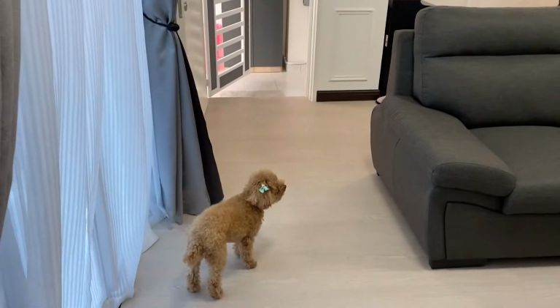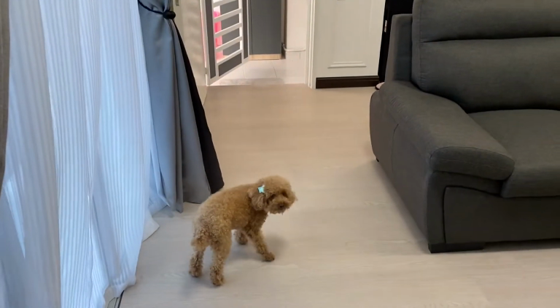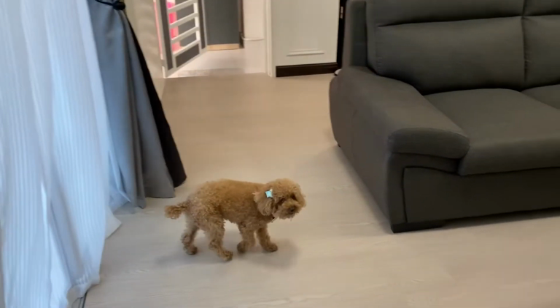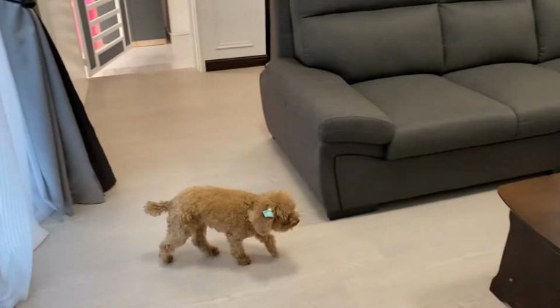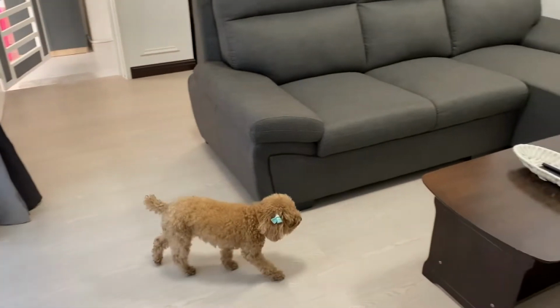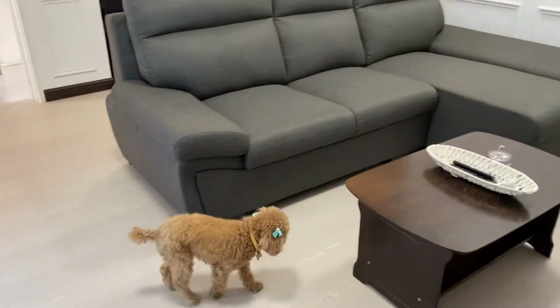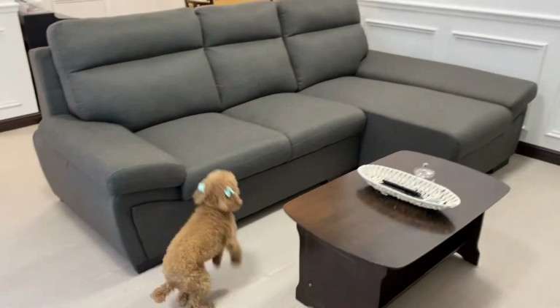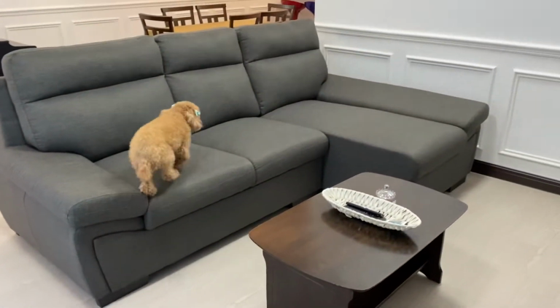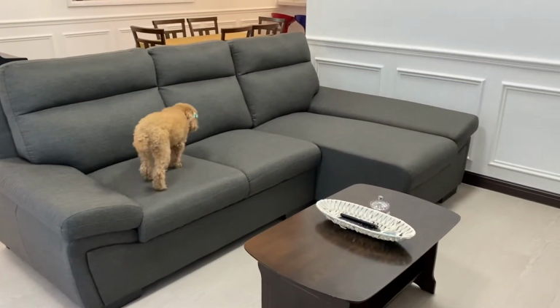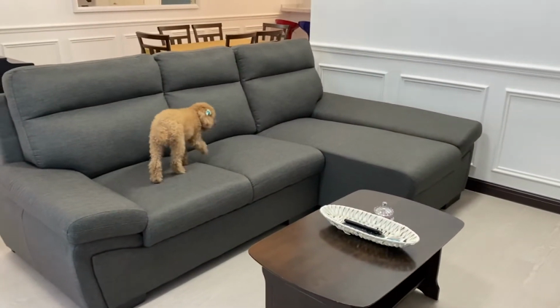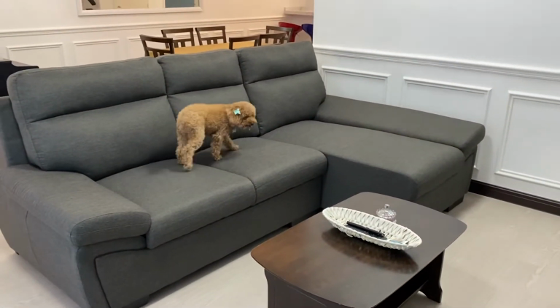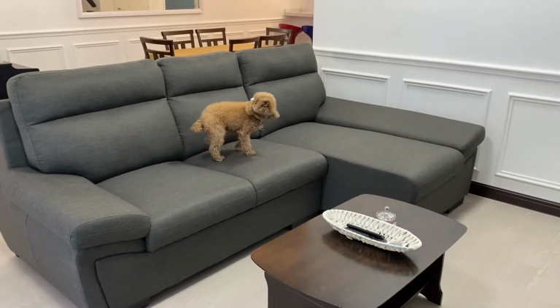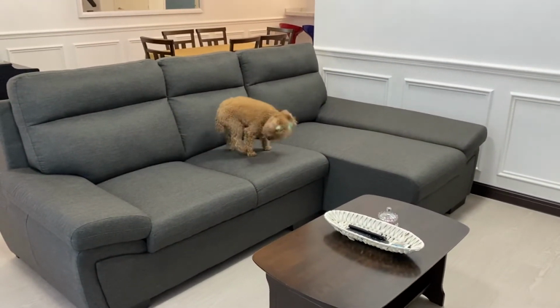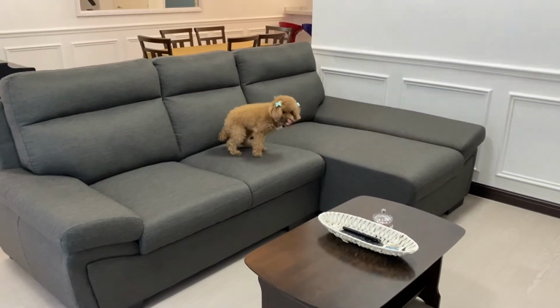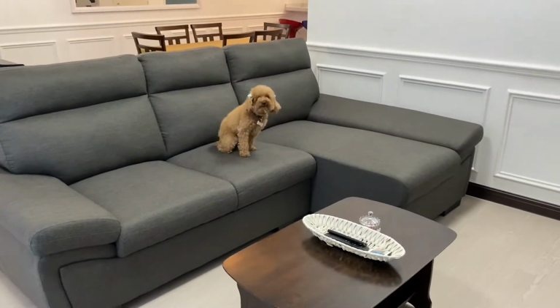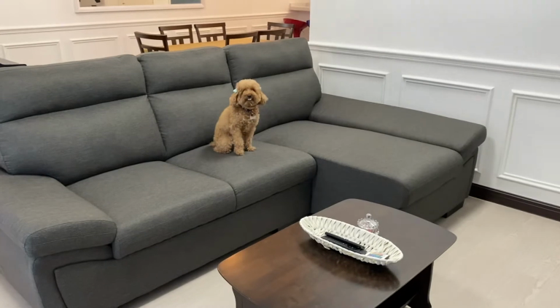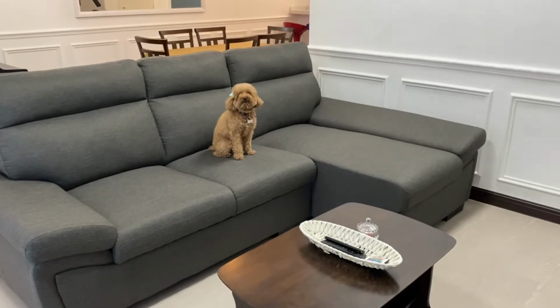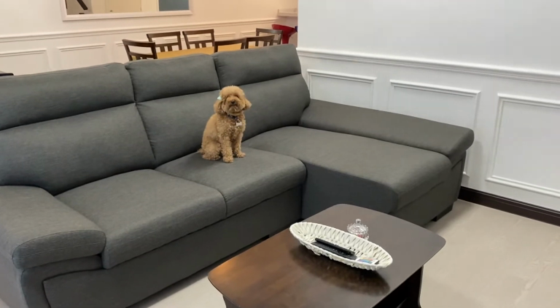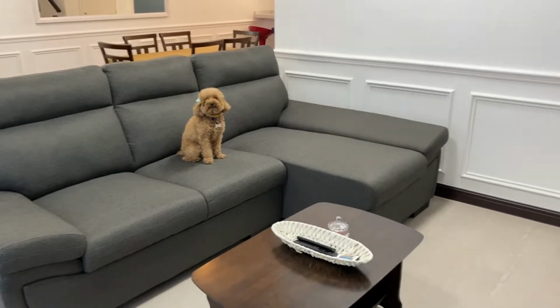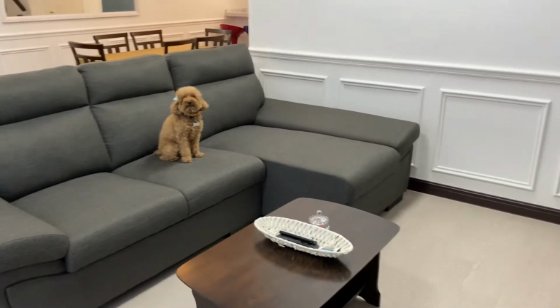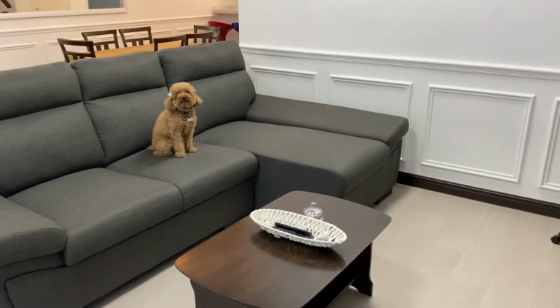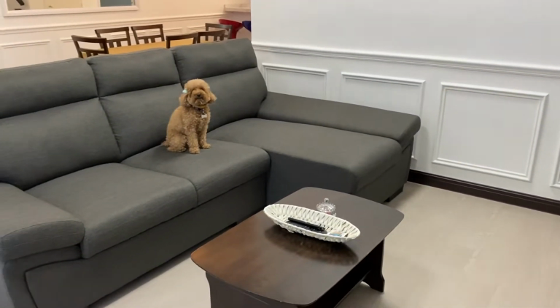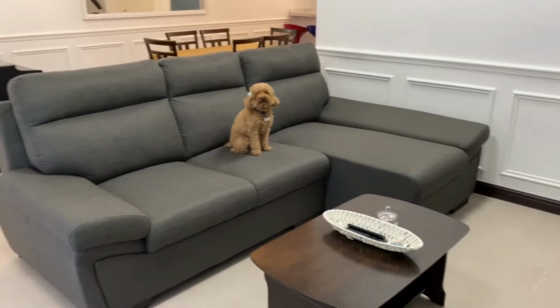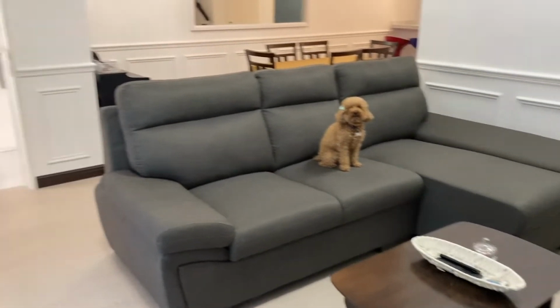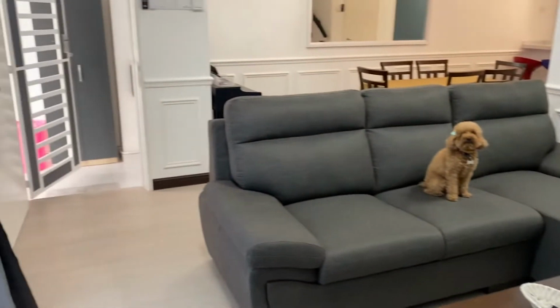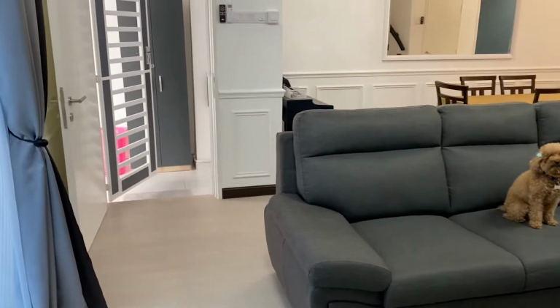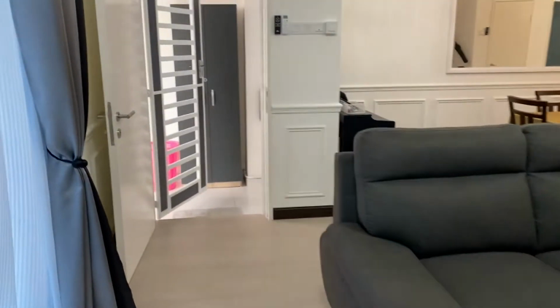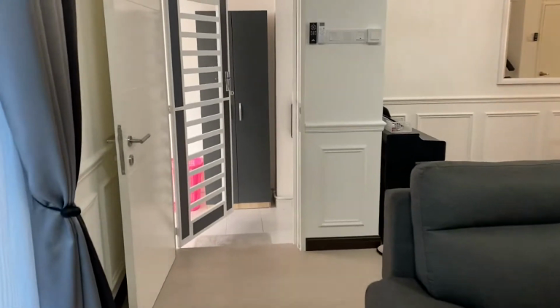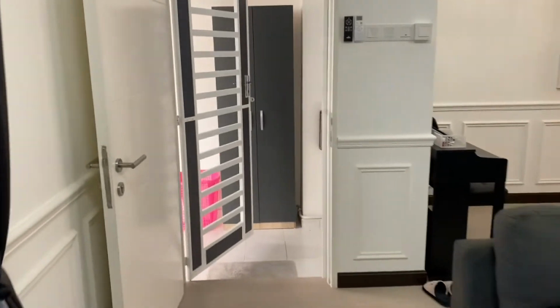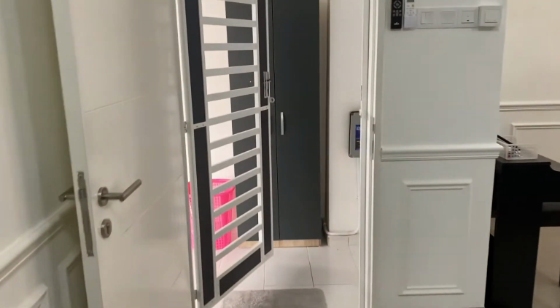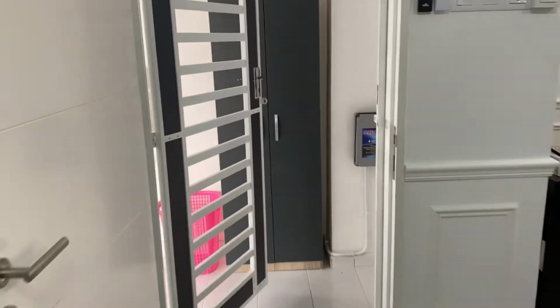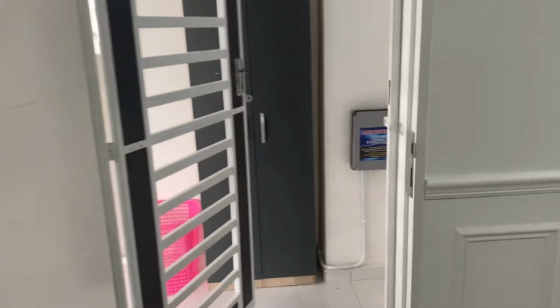Lollipop loves the sofa. Right on cue, she jumps on the sofa. Let me close the front door and we'll carry on with the tour.